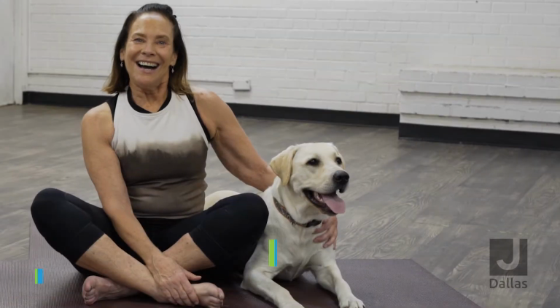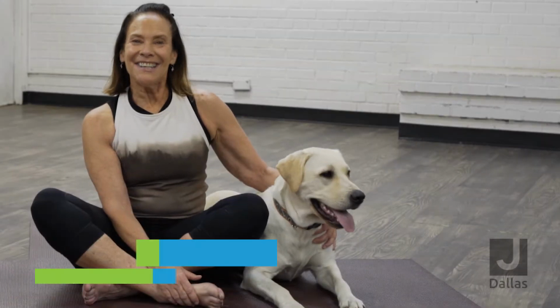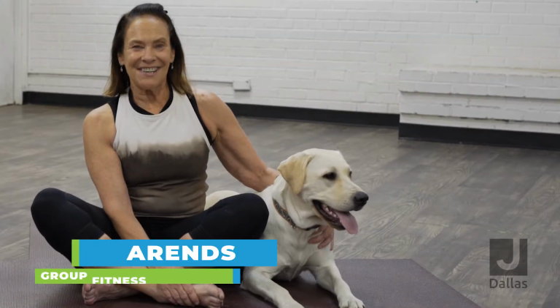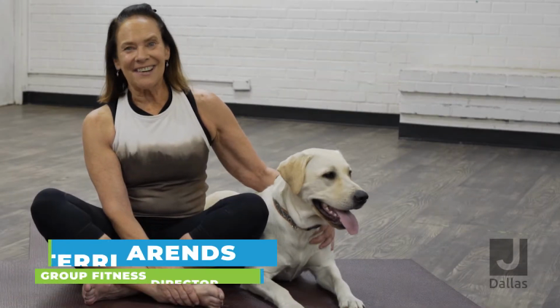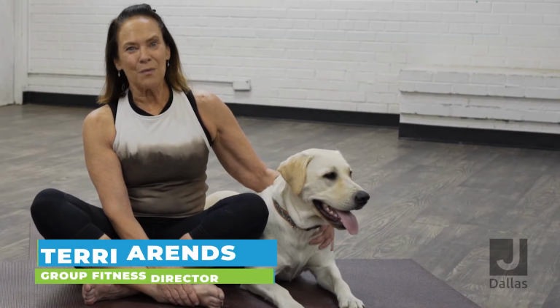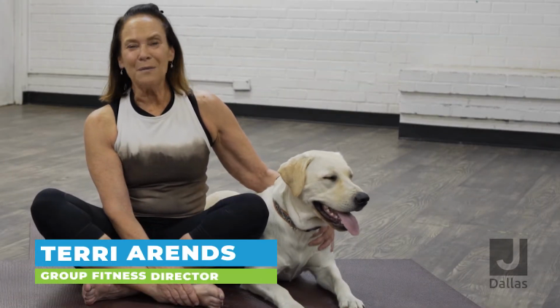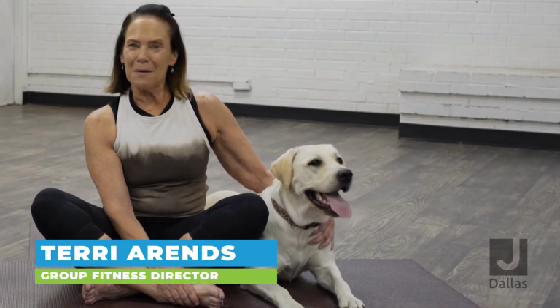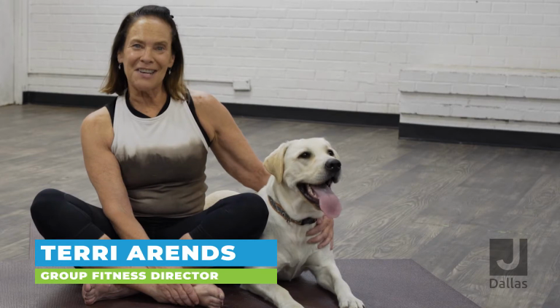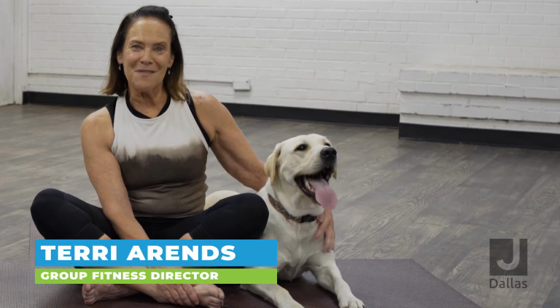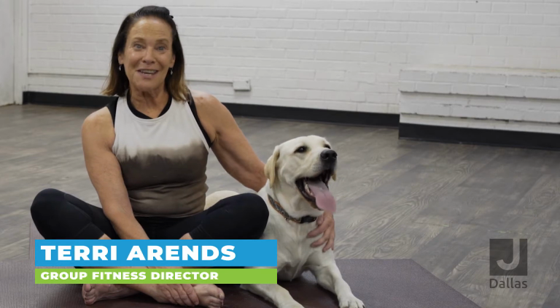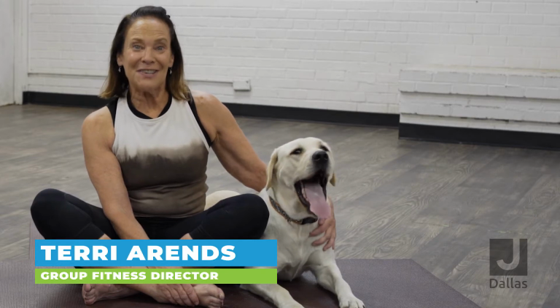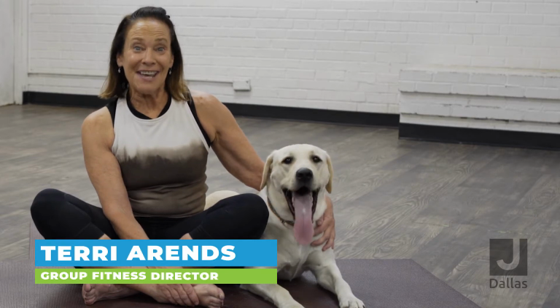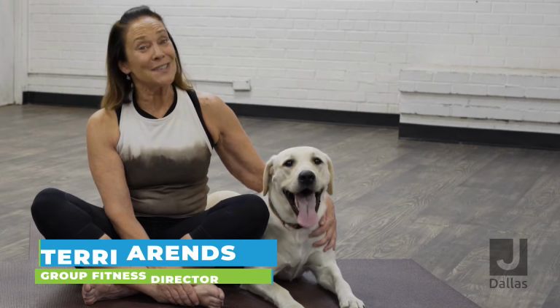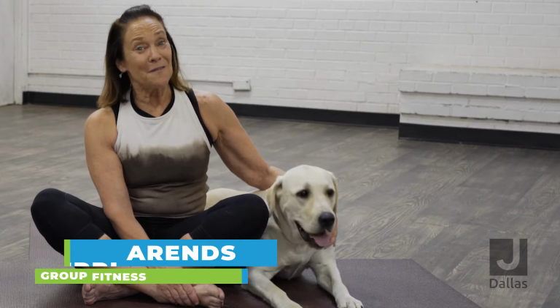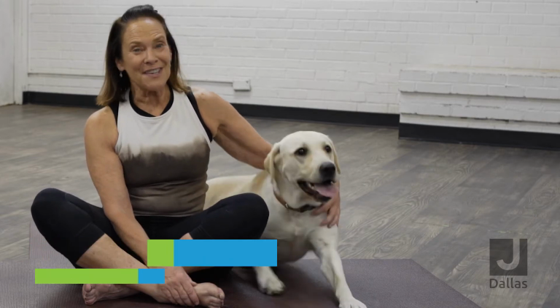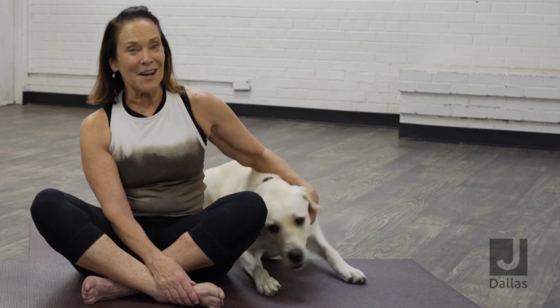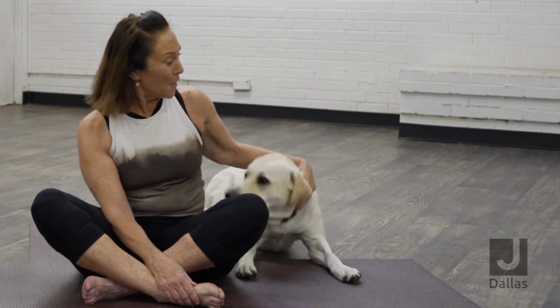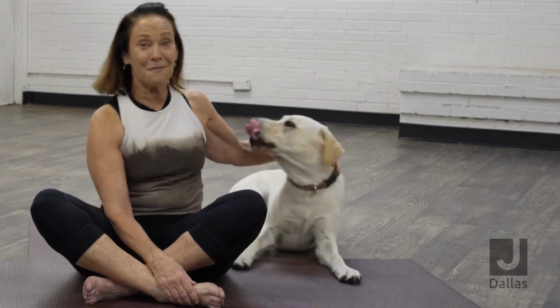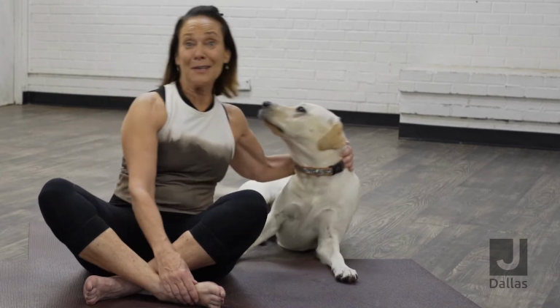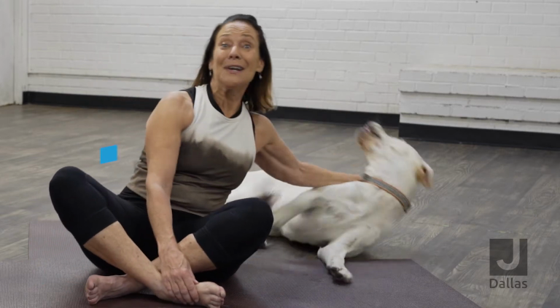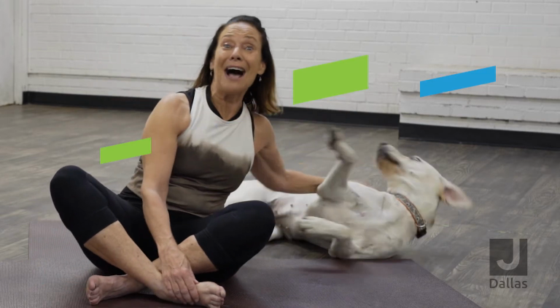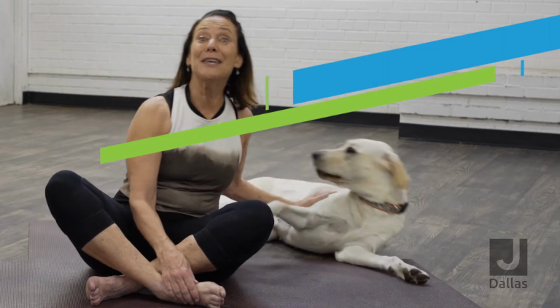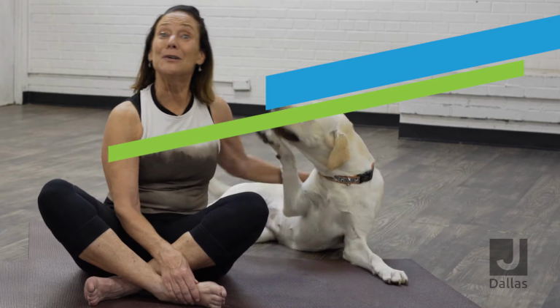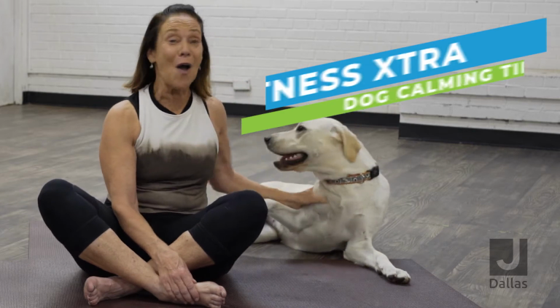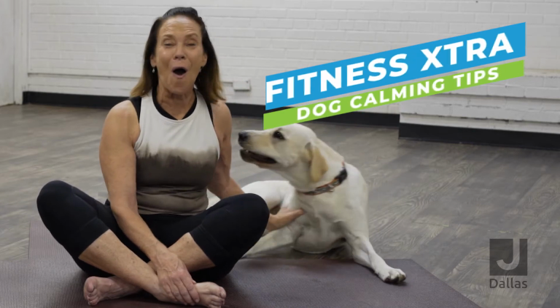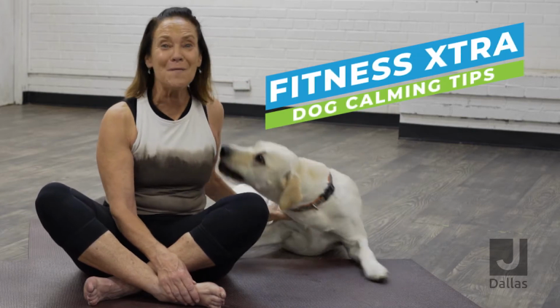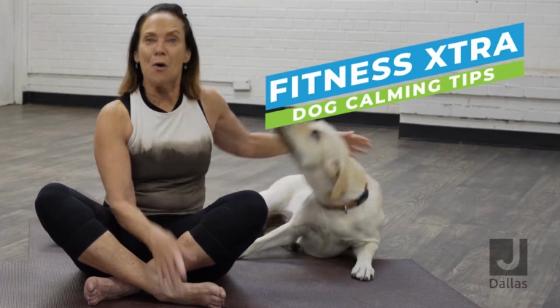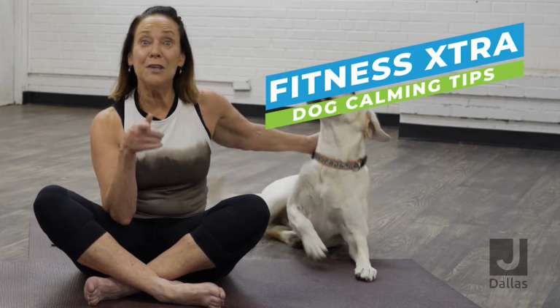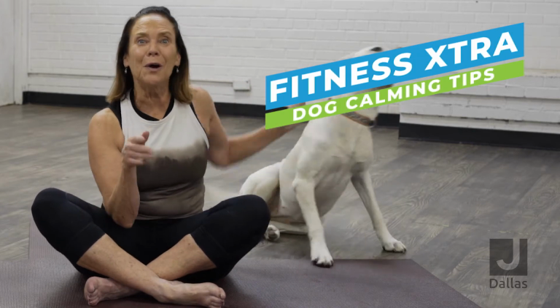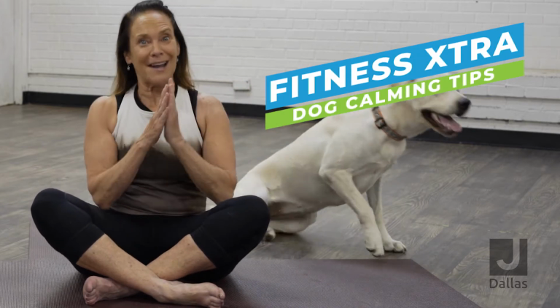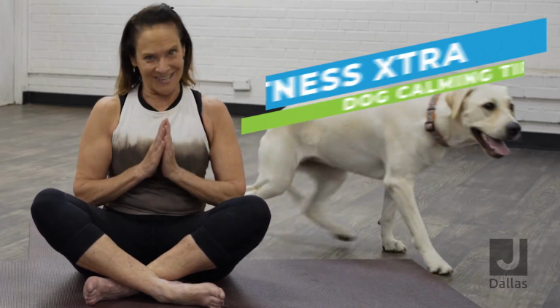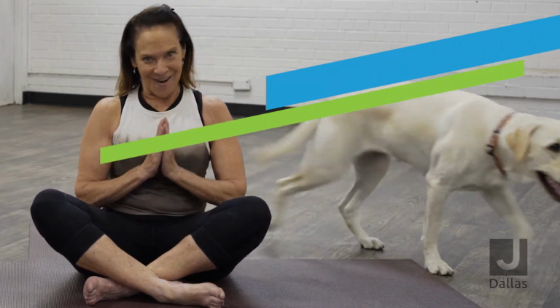Hi, it's Terri Ahrens. Welcome to Get Up and Get Today Moving. Today's Fitness Extra, we're going to focus on how to keep your dog calm when you are practicing calm.